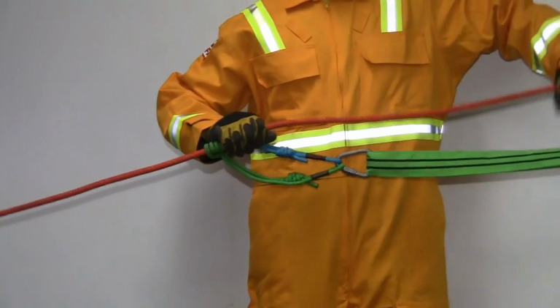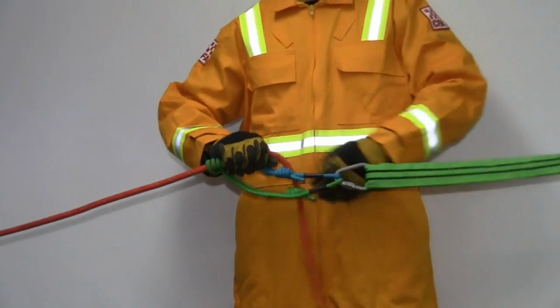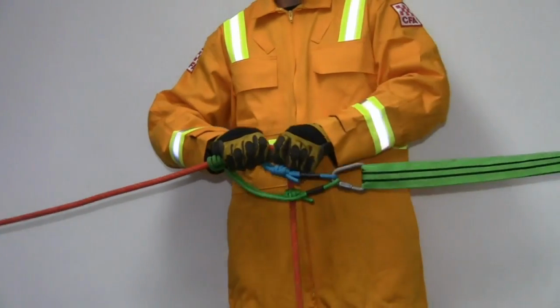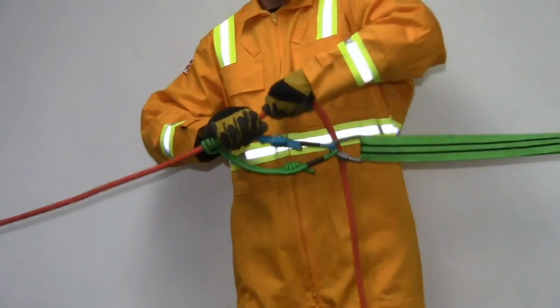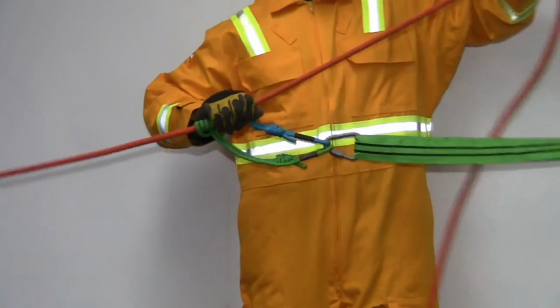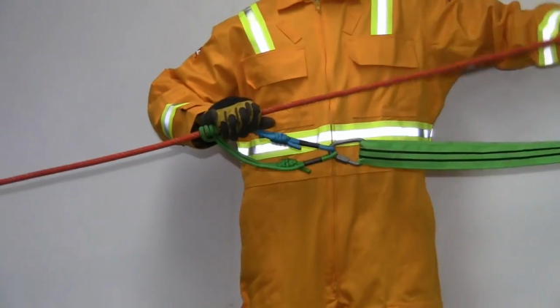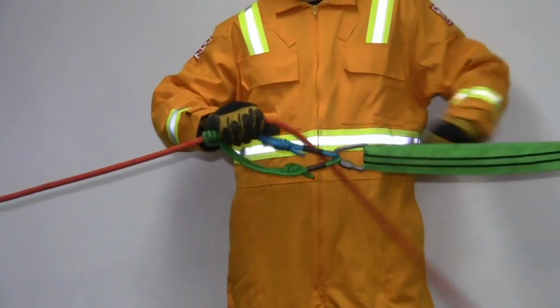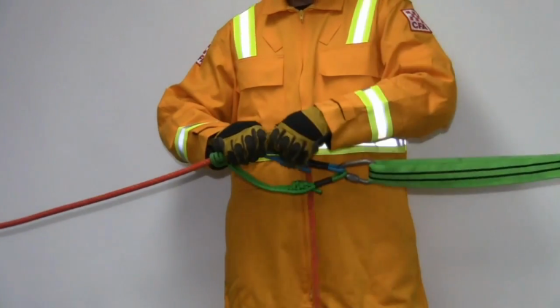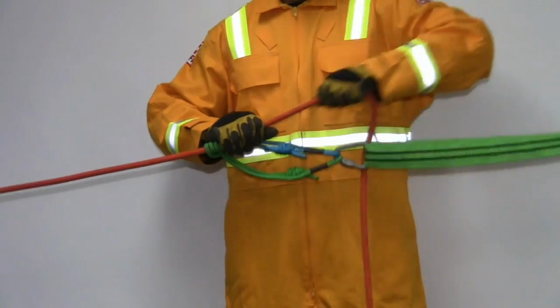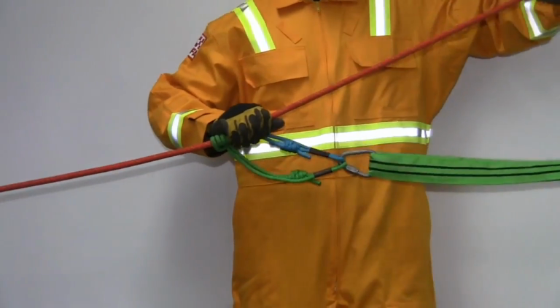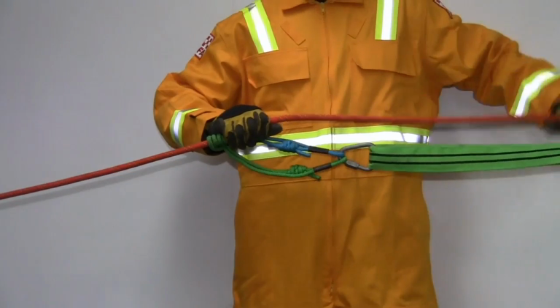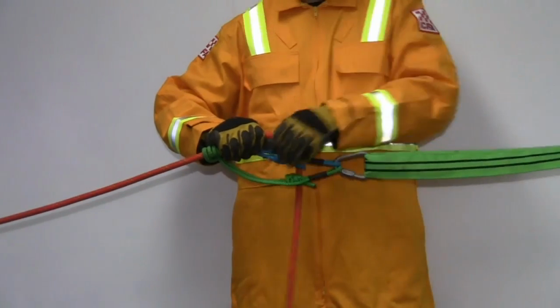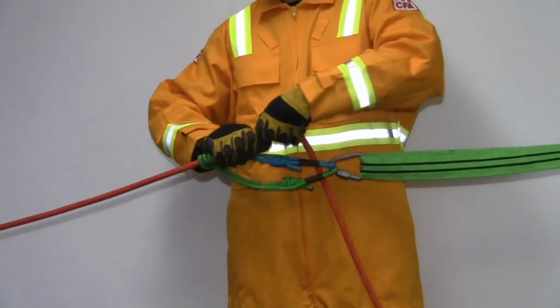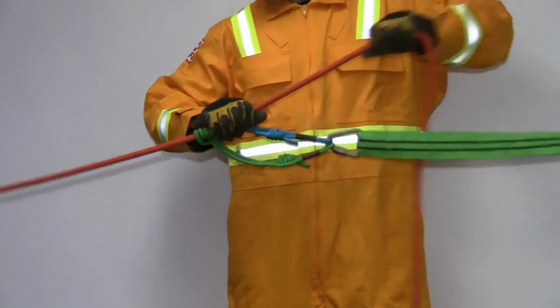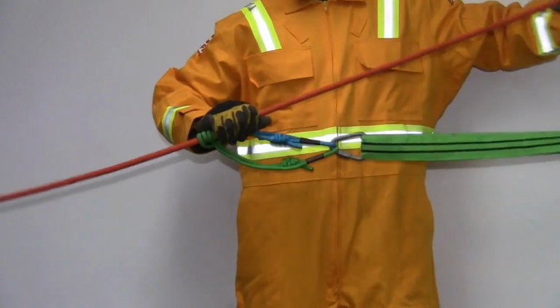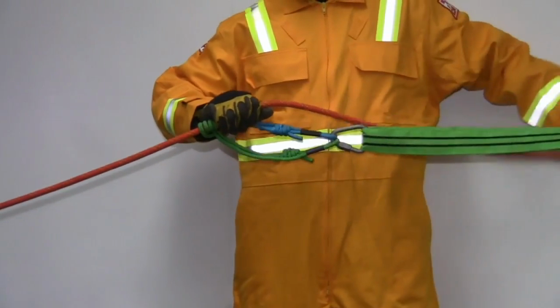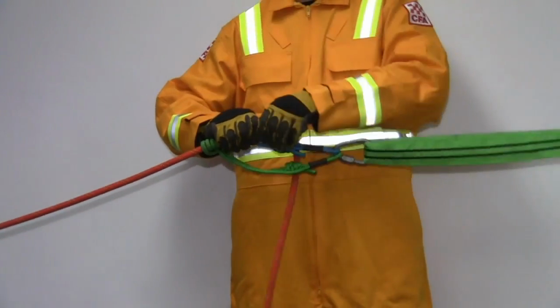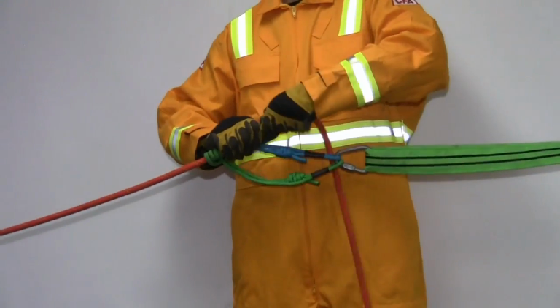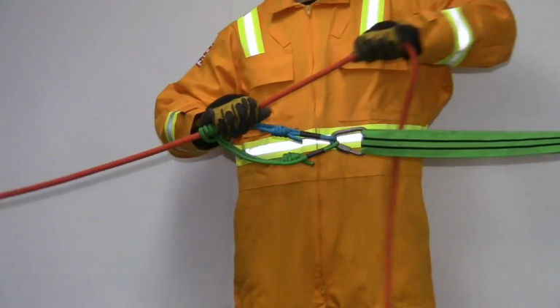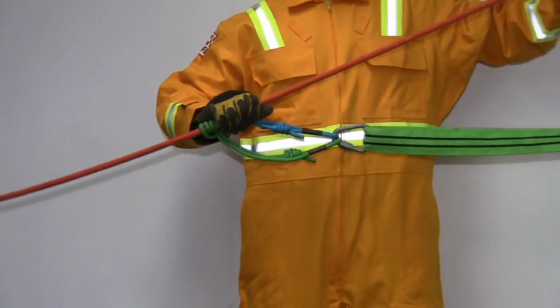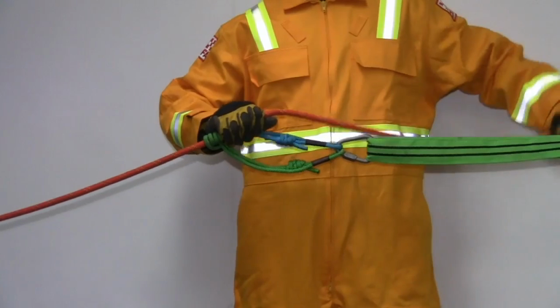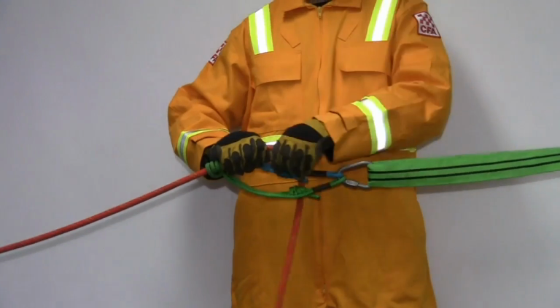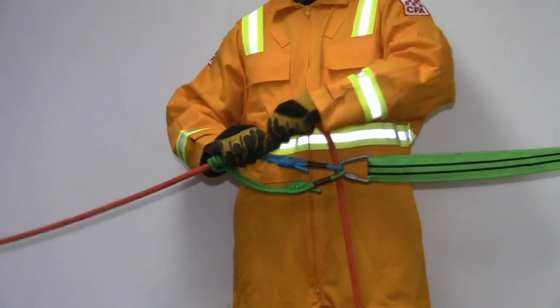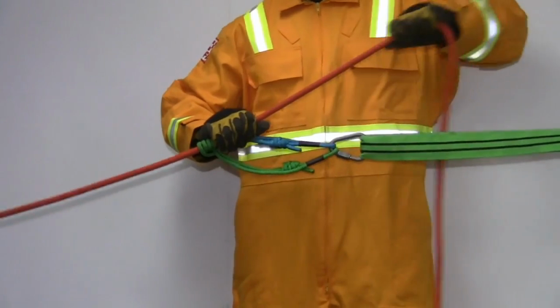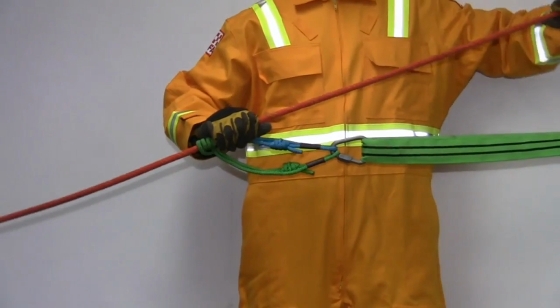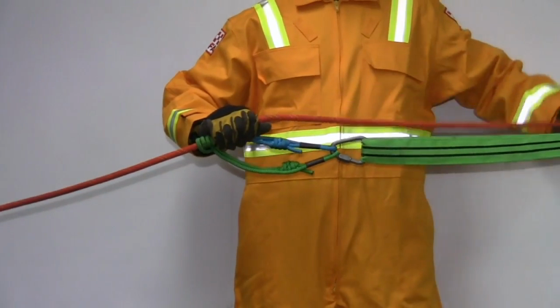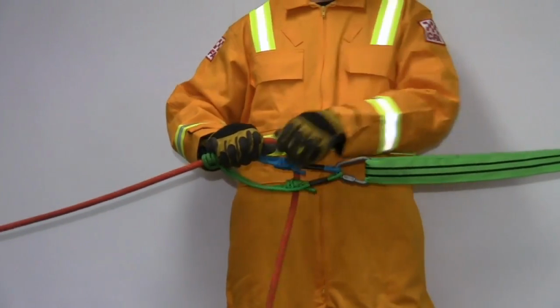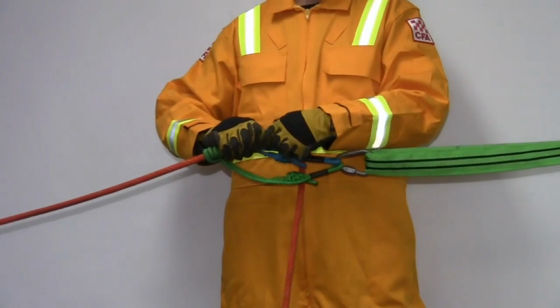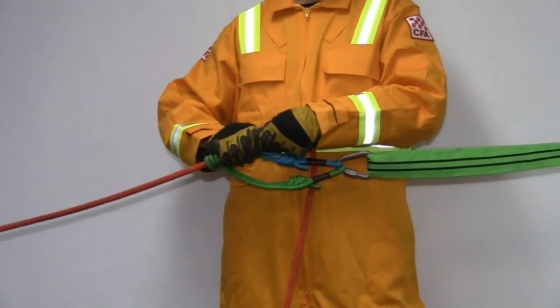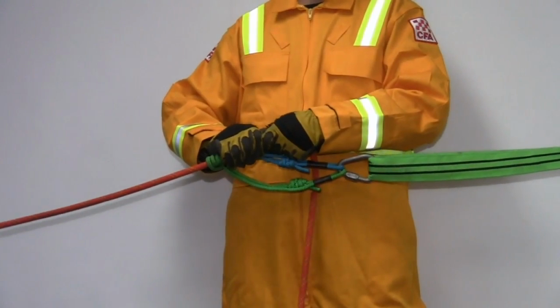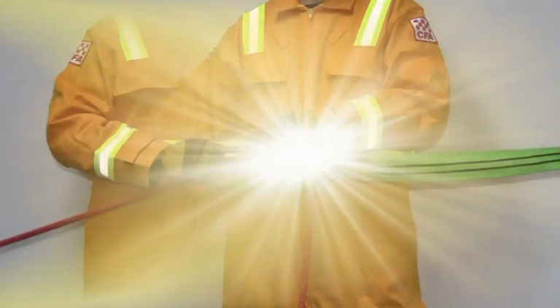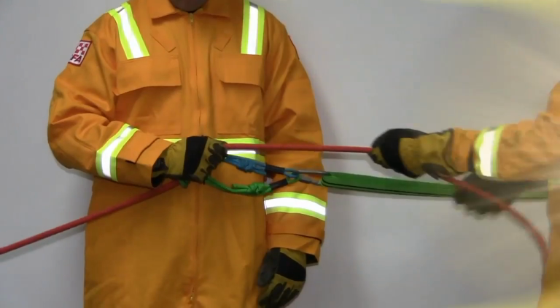To retrieve the belay line simply hold the Prussics with one hand and pull the belay line through. It is important to ensure there is no slack in the anchor sling and that there is a bend in the belay at the Prussics. The operator should be able to hear the friction of the Prussics and the belay line.